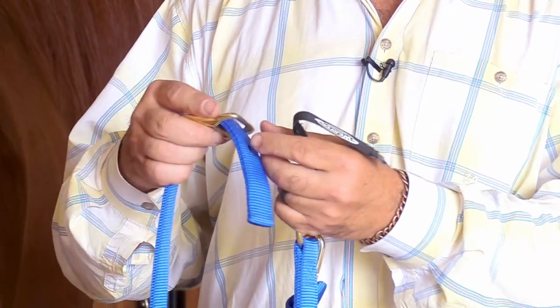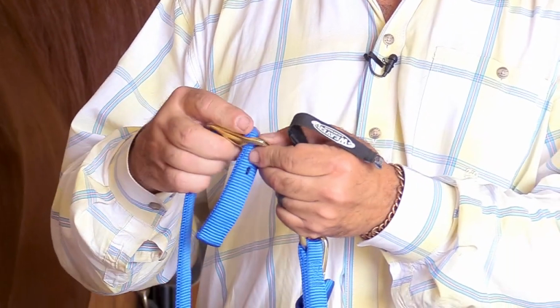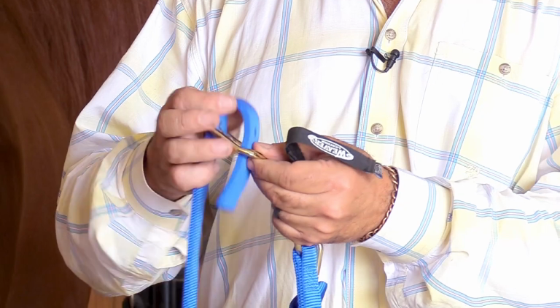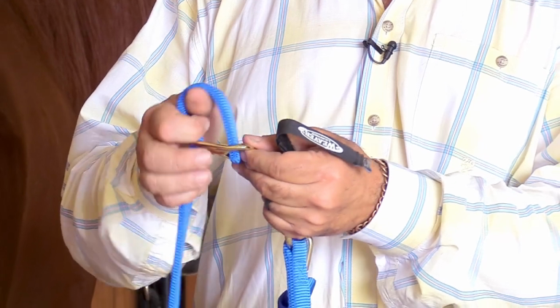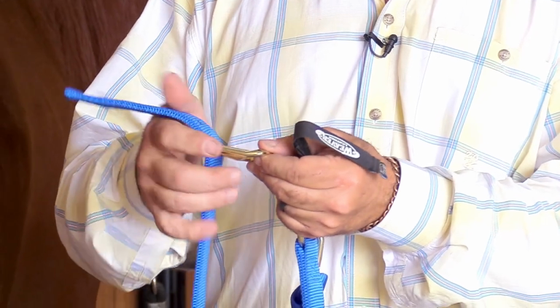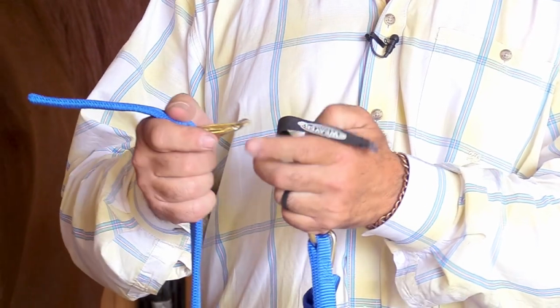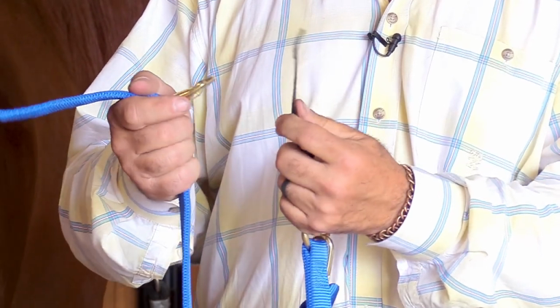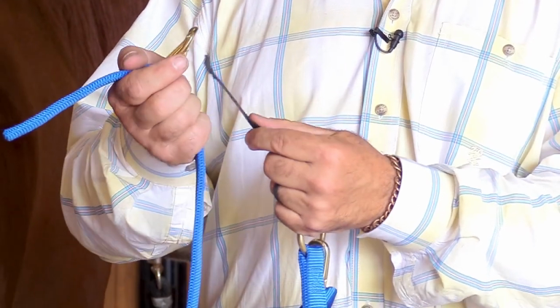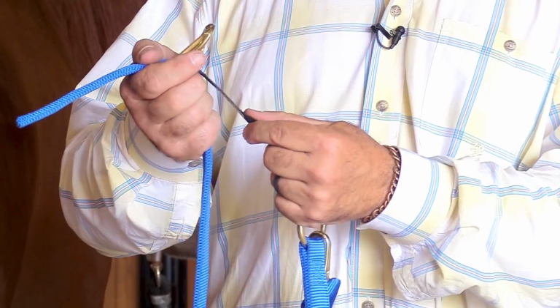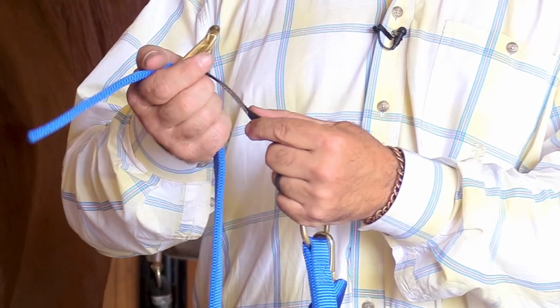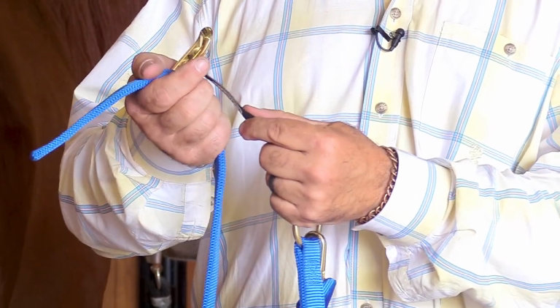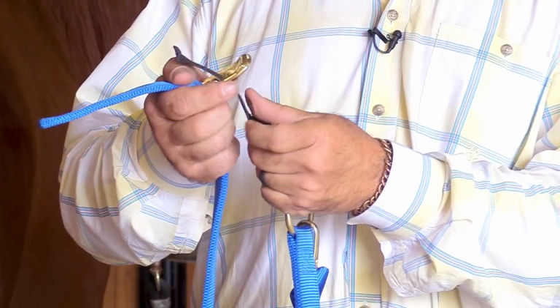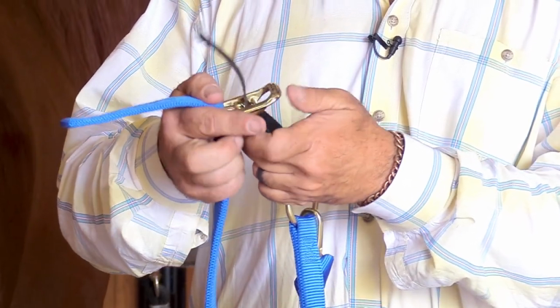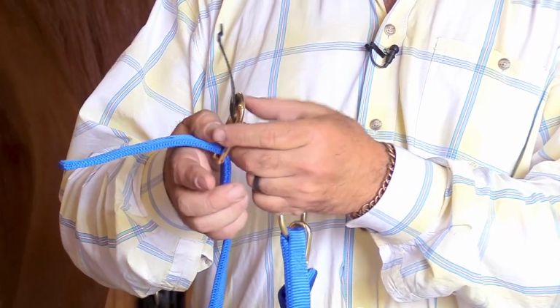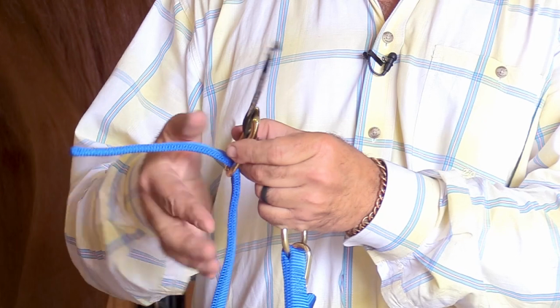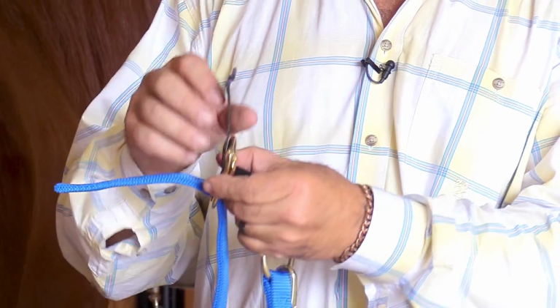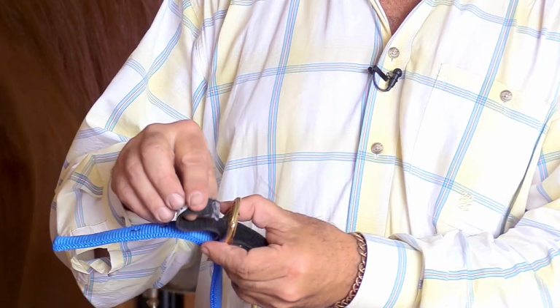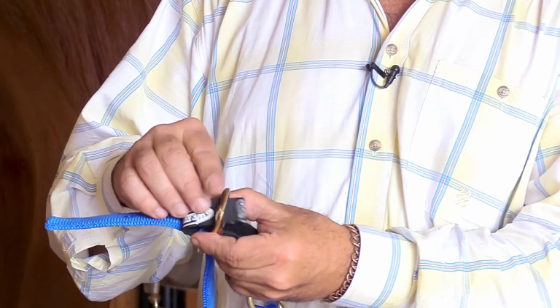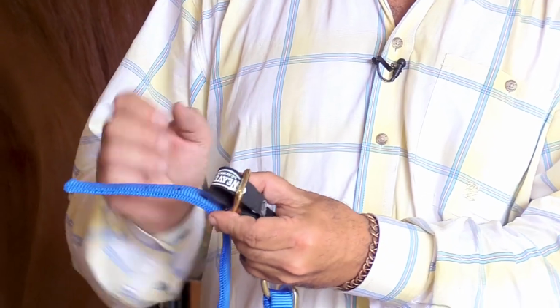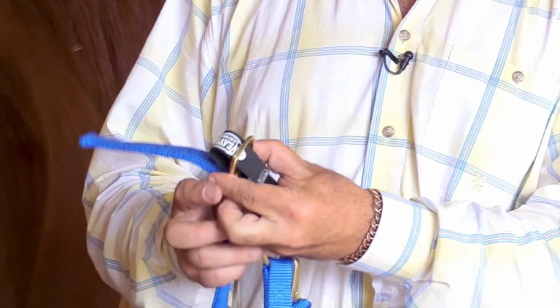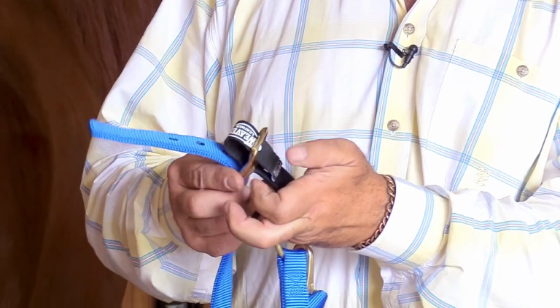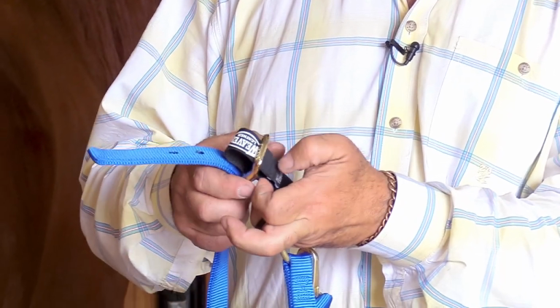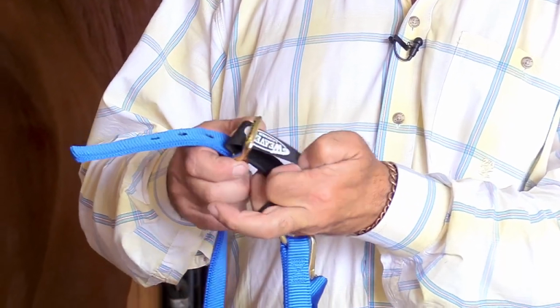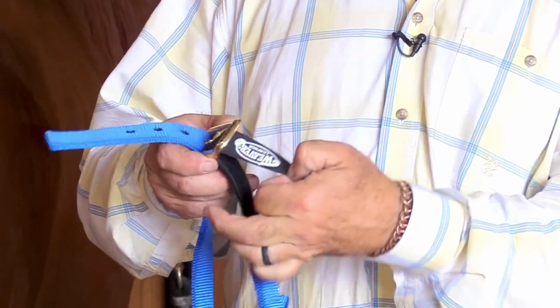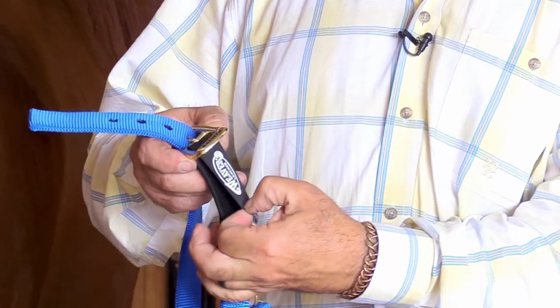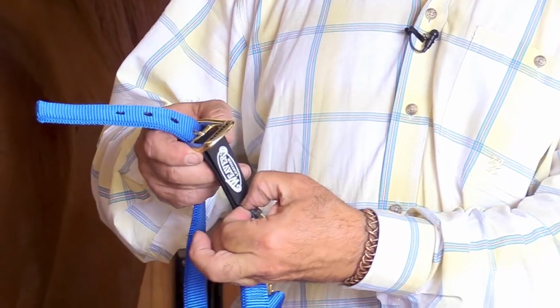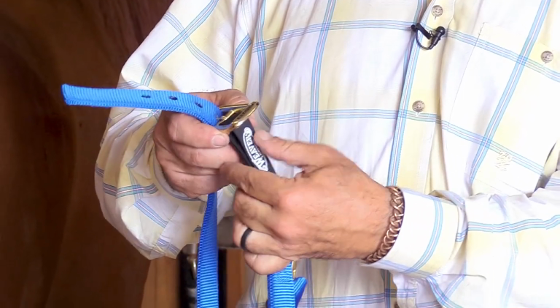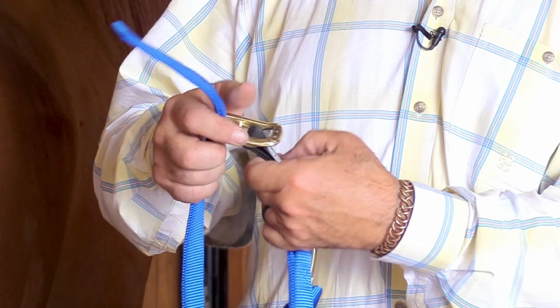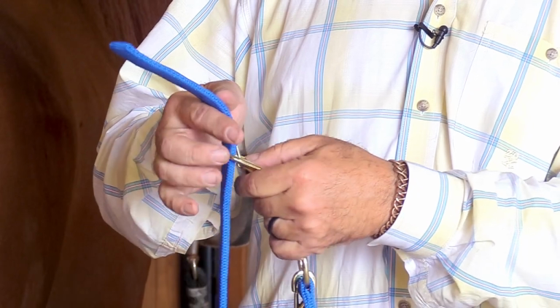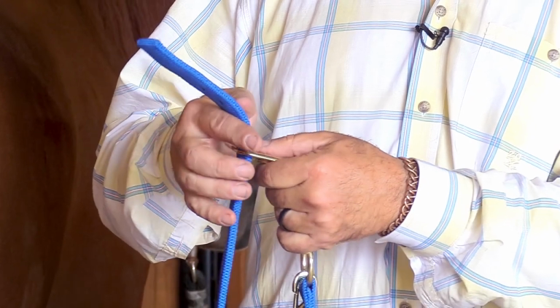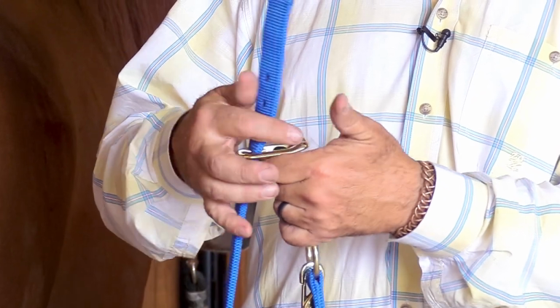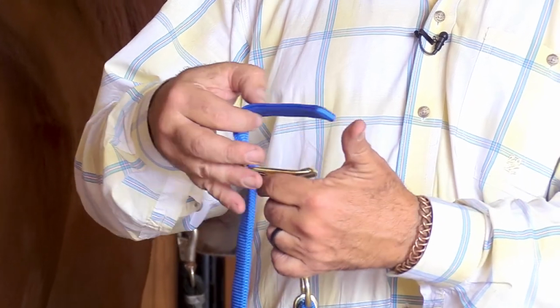After that's done, you just unbuckle this, poke this right back up where it started from, right back through here, and then you lace it right back in, and your halter is good as new.